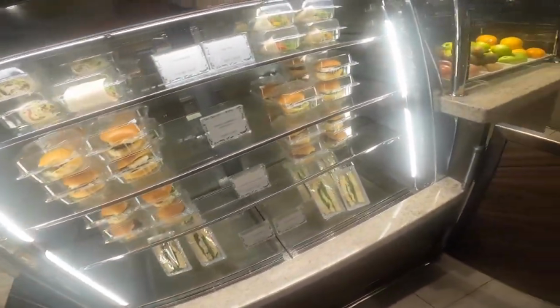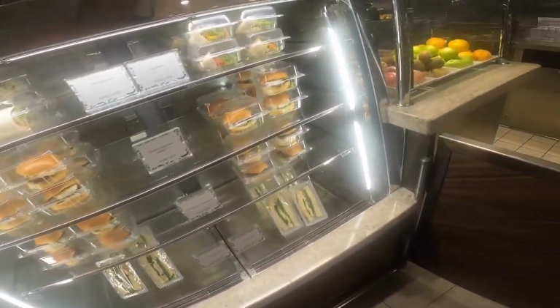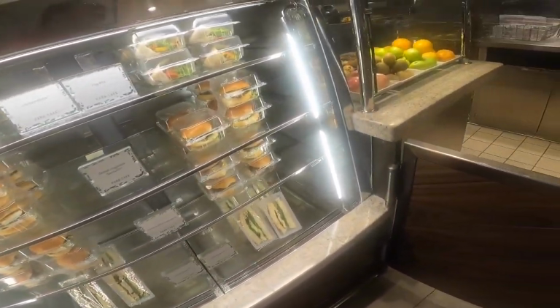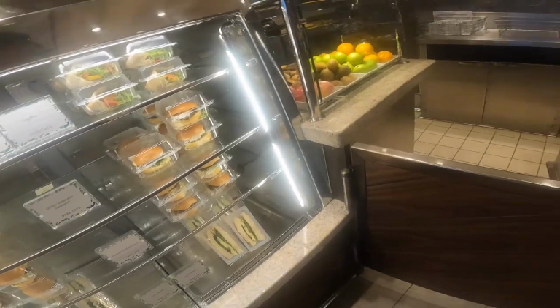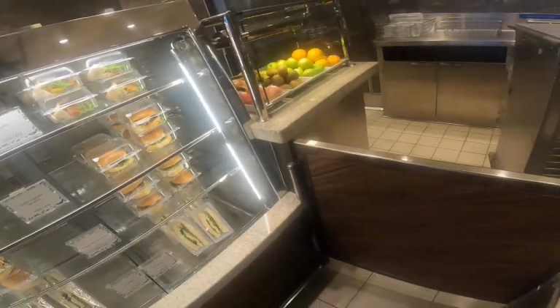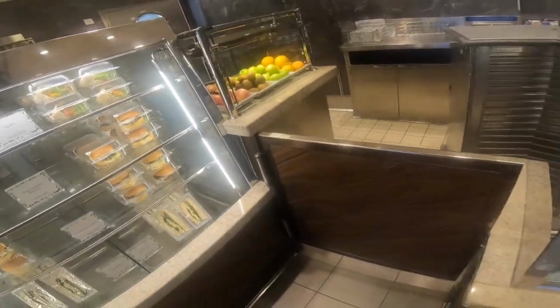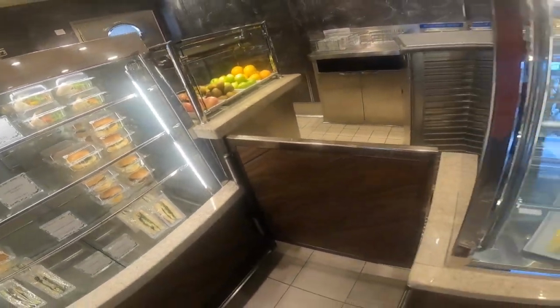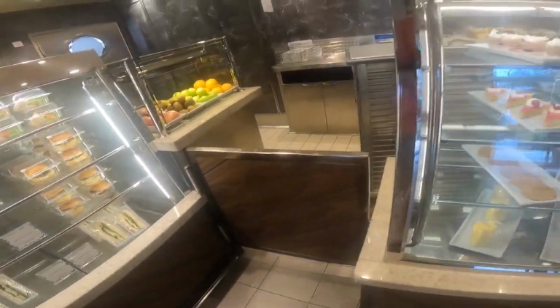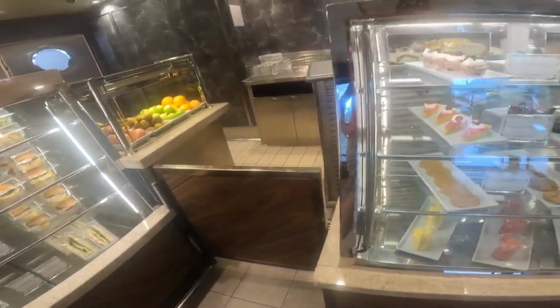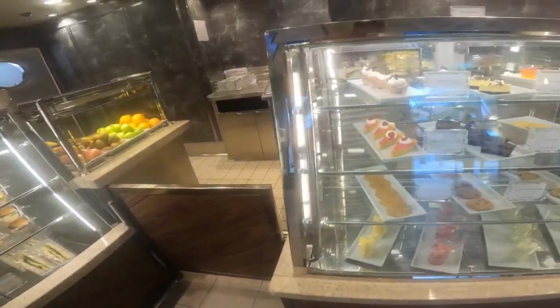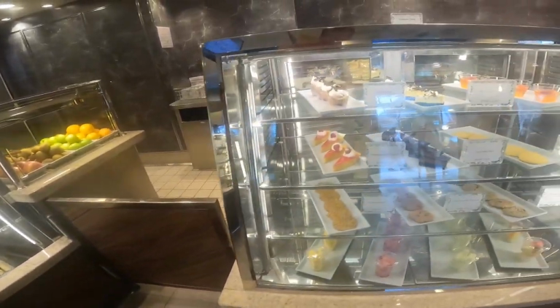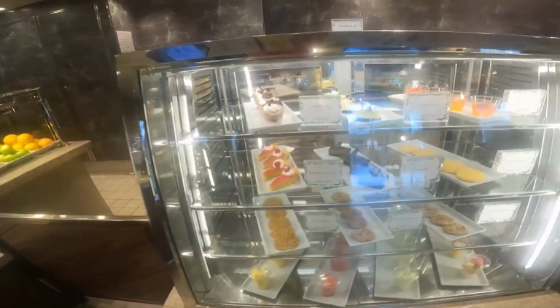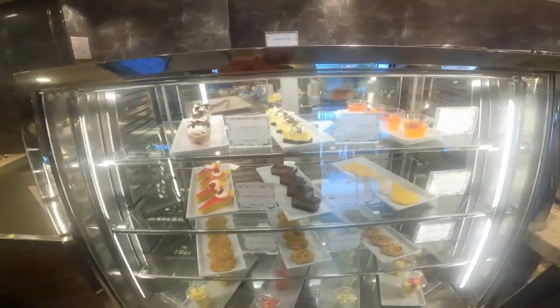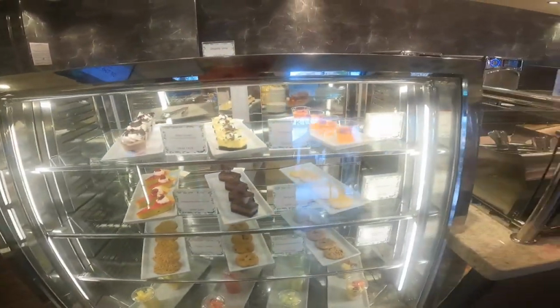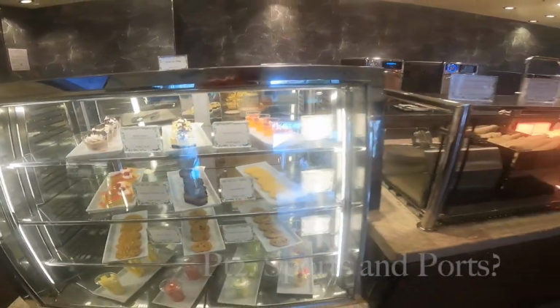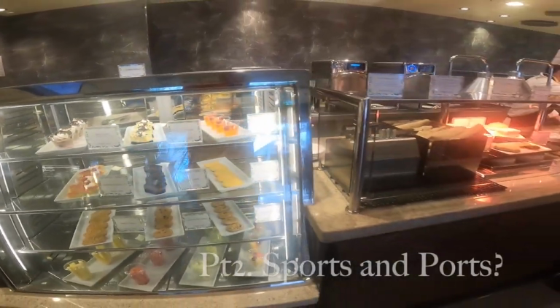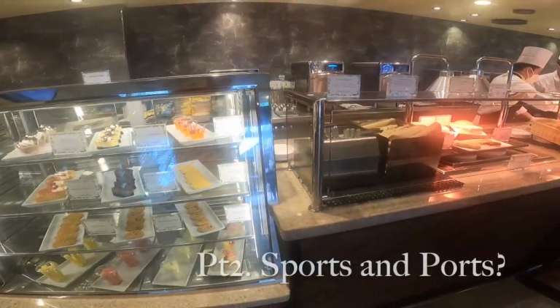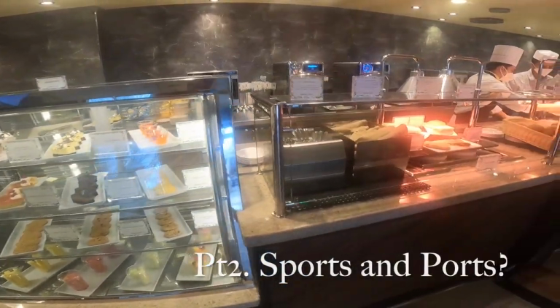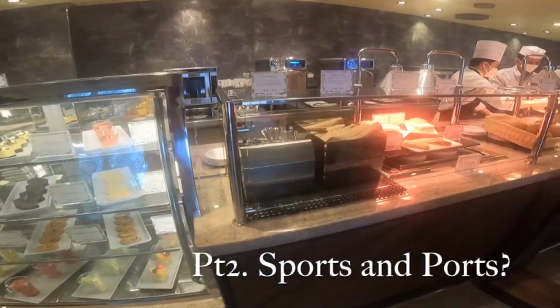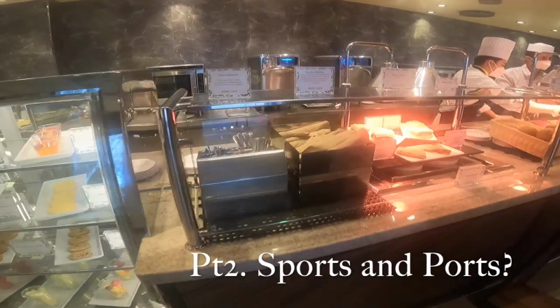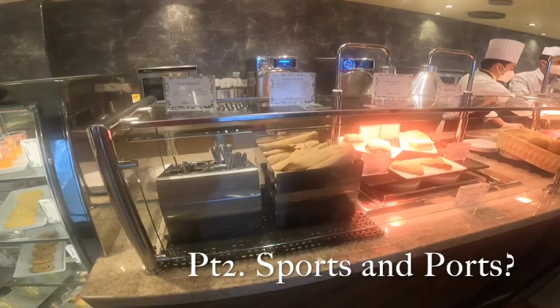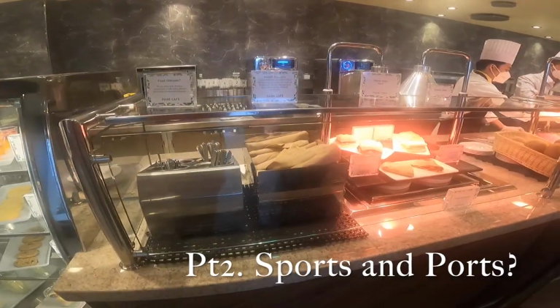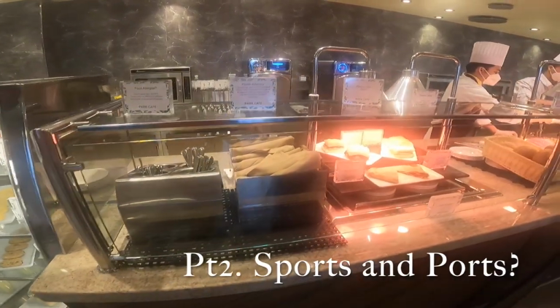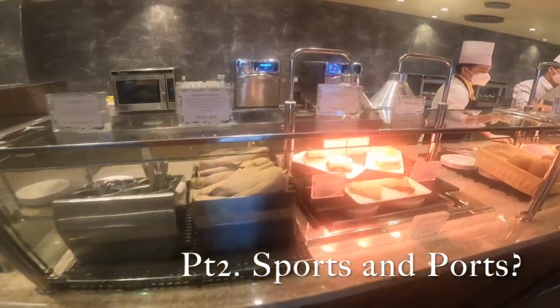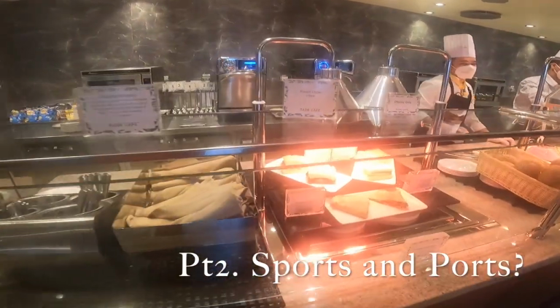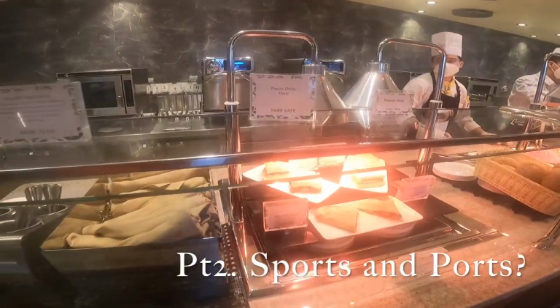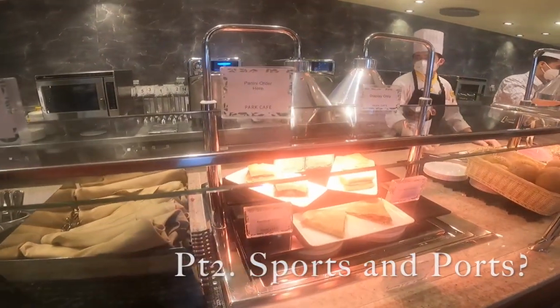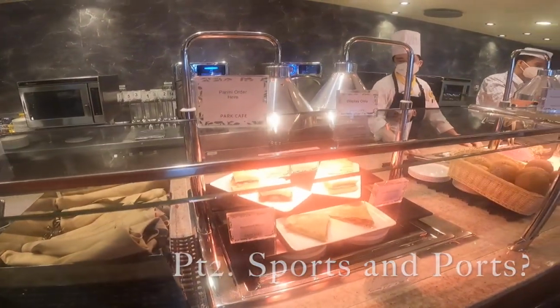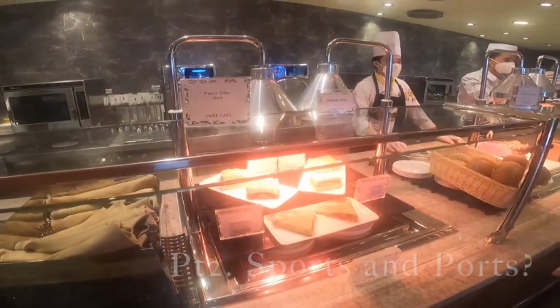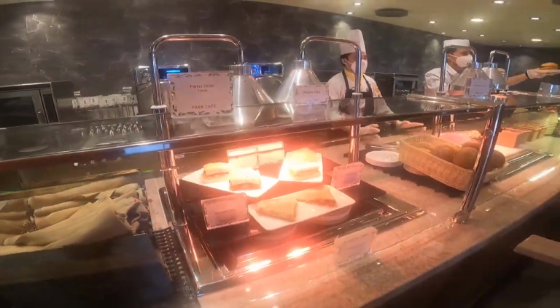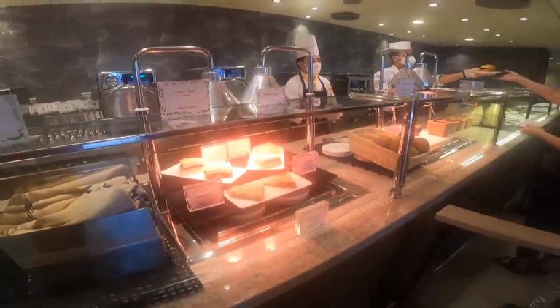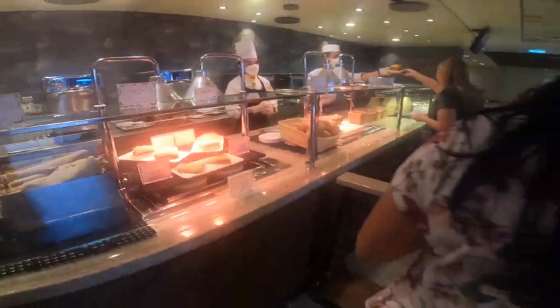Stay tuned because this is just the beginning — this is just part one. We've got a lot more of this boat to cover. If you like it, subscribe. We'll see you on the flip side, guys.